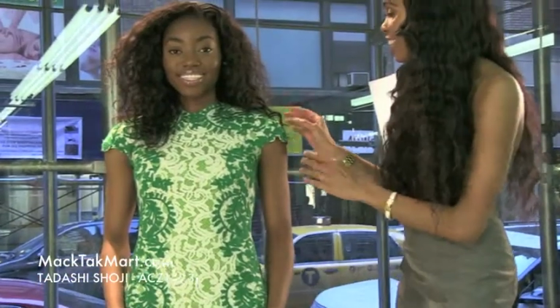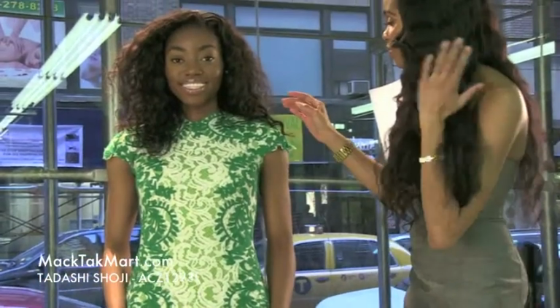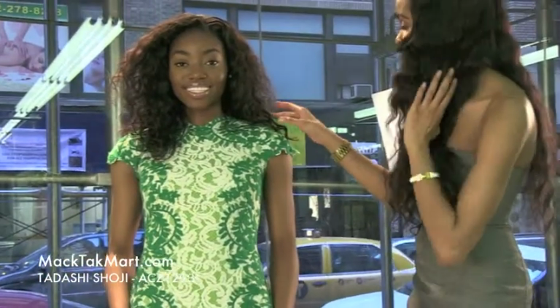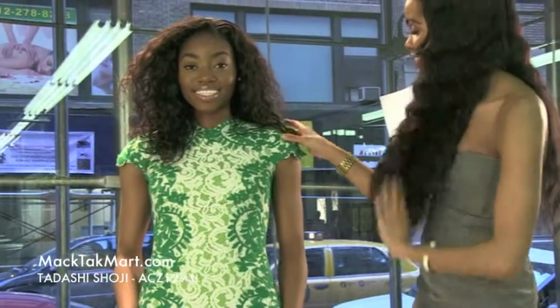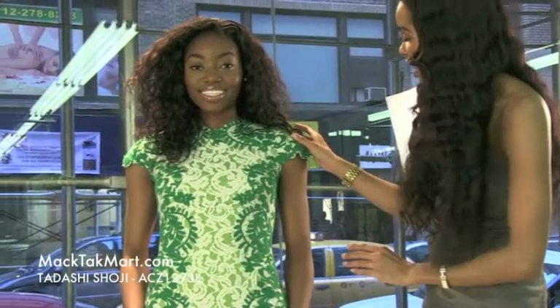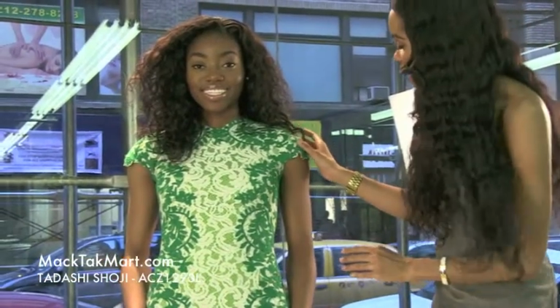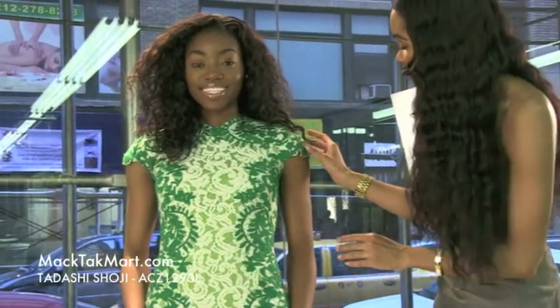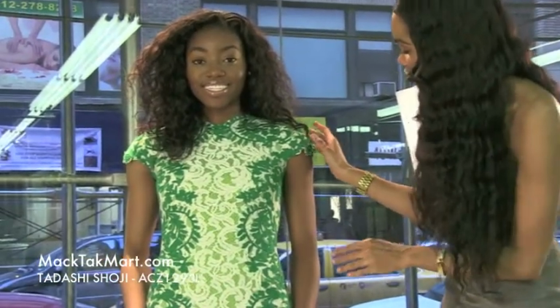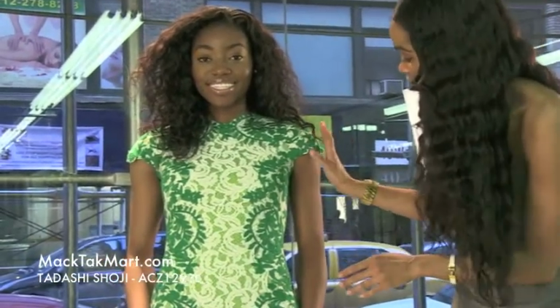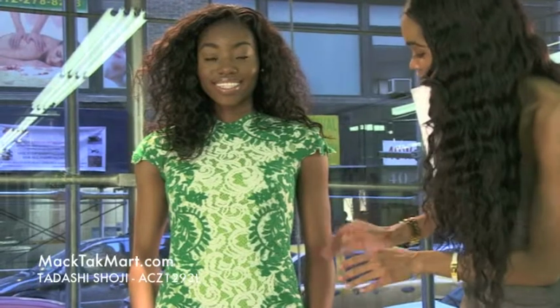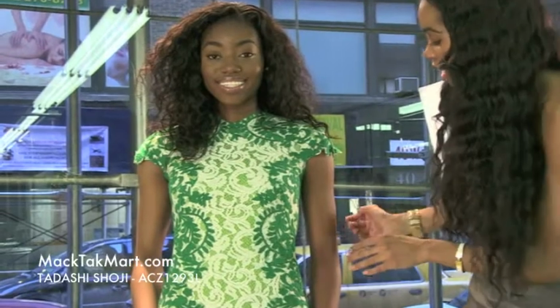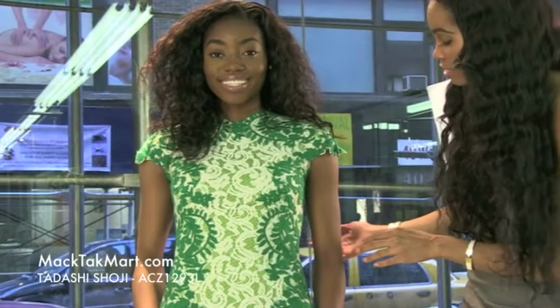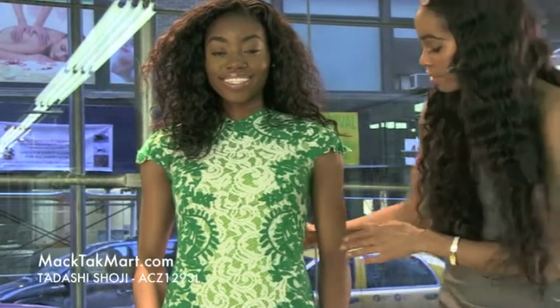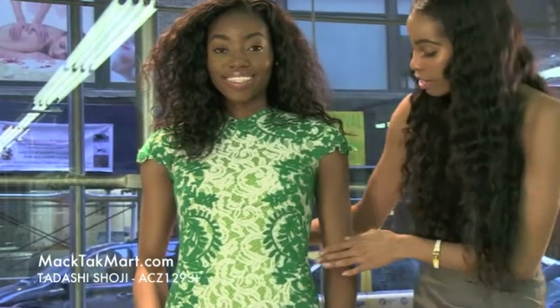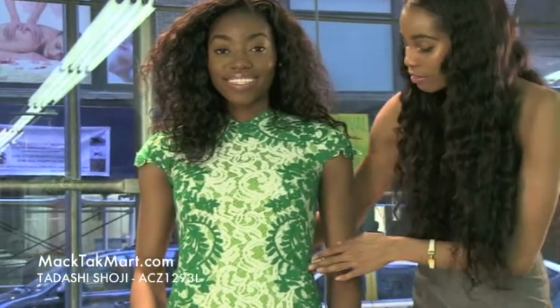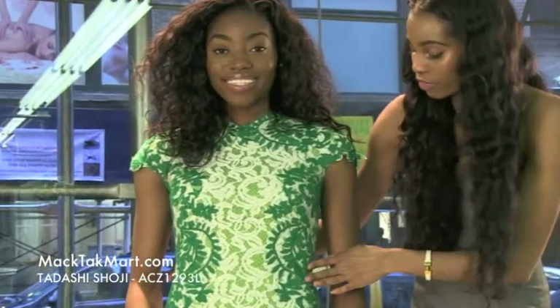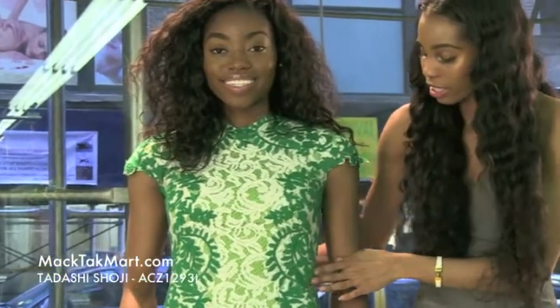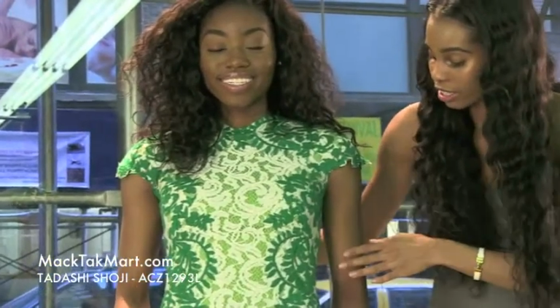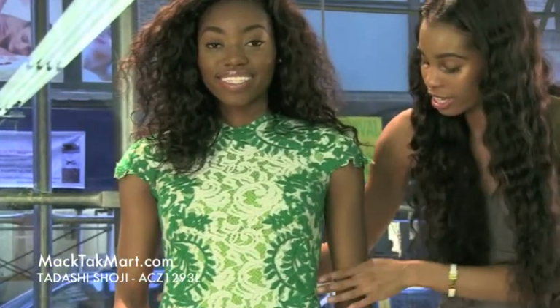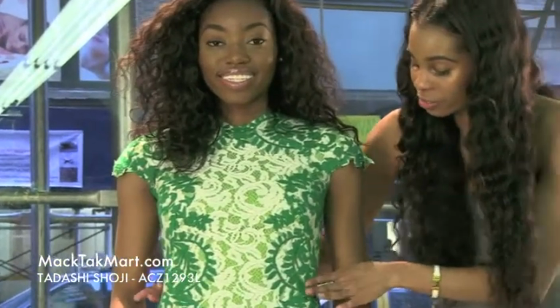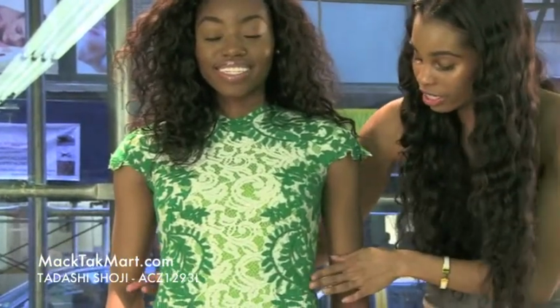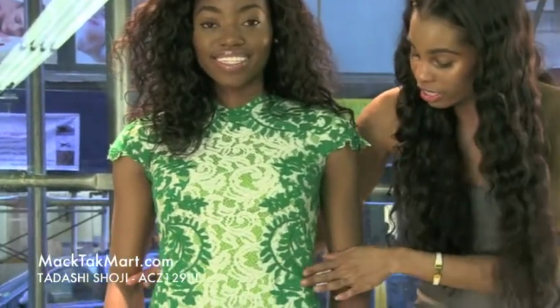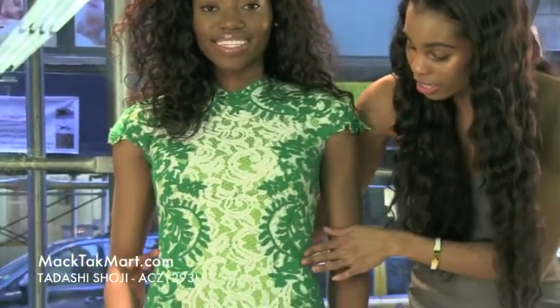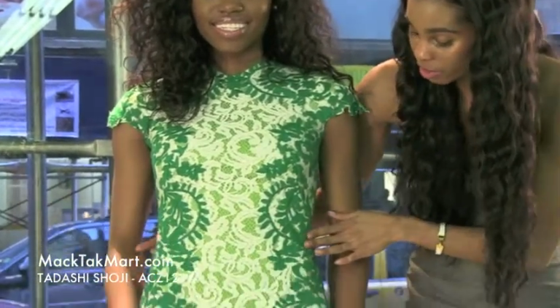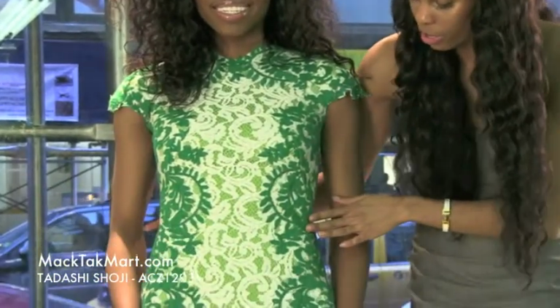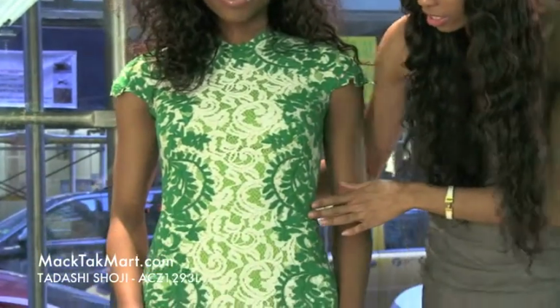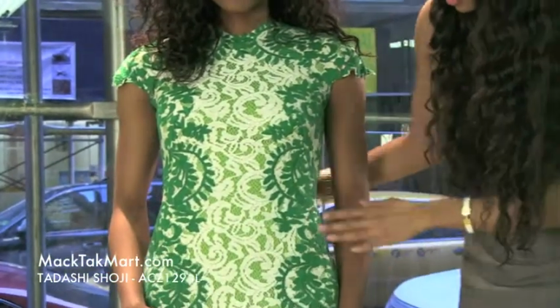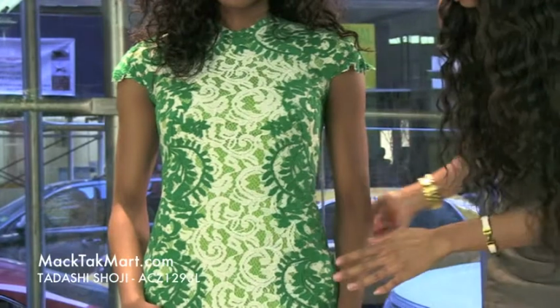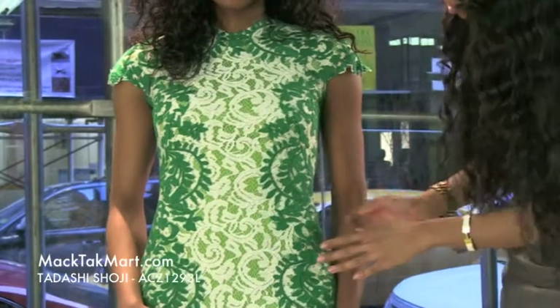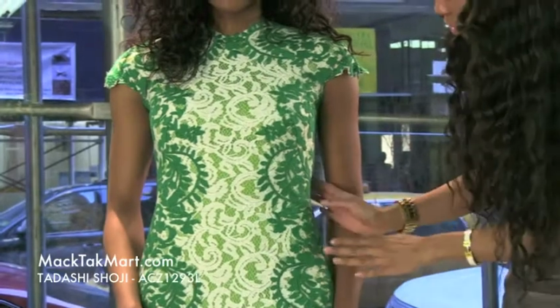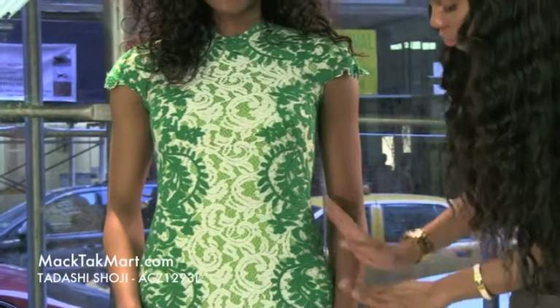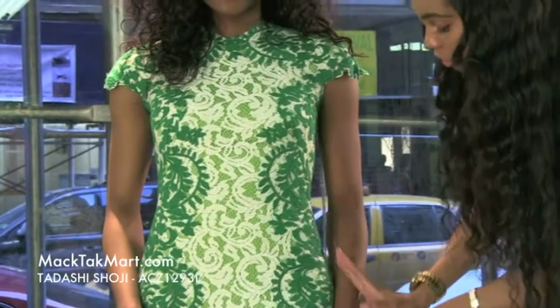This dress has a very high collar, short sleeve, and it's very form-fitting. It's going to take you in at the highest point of the waist, and it's just going to flow.